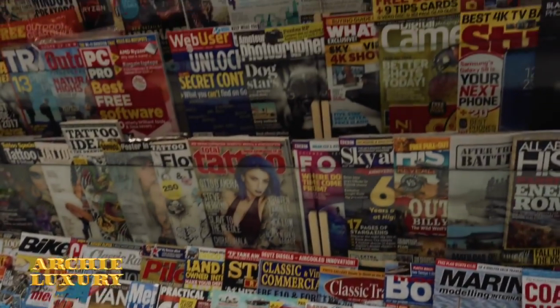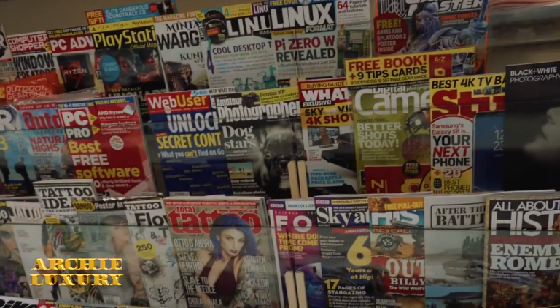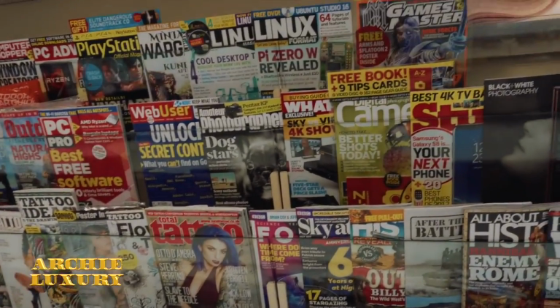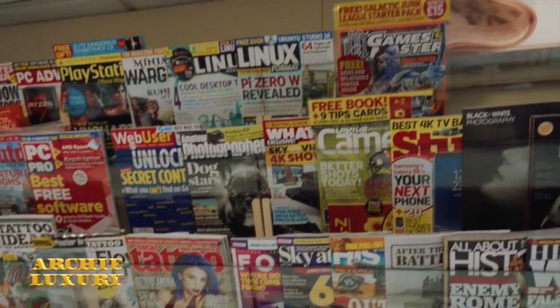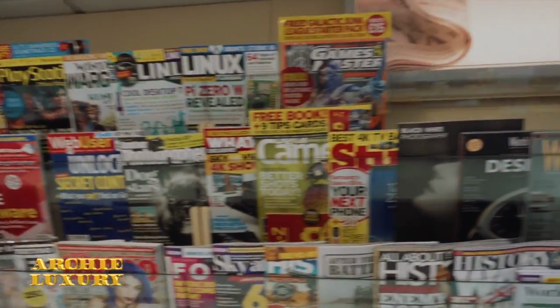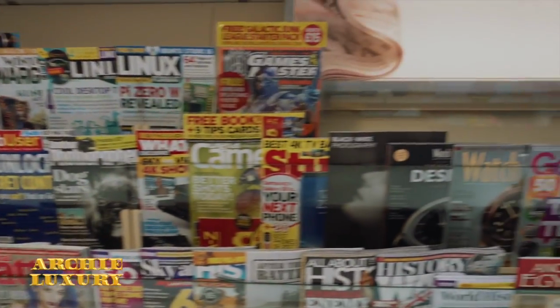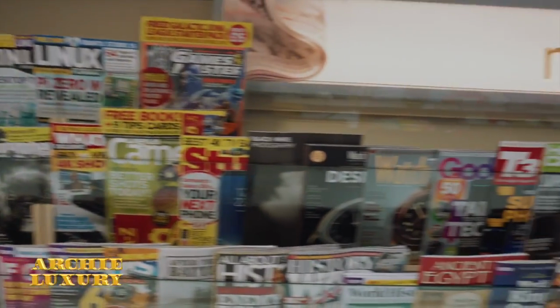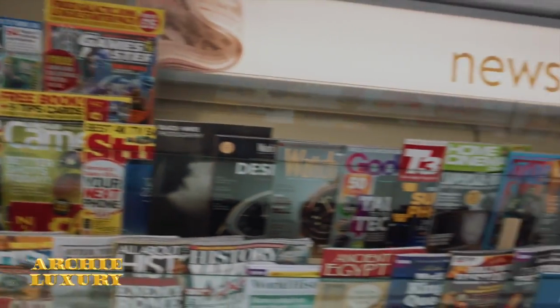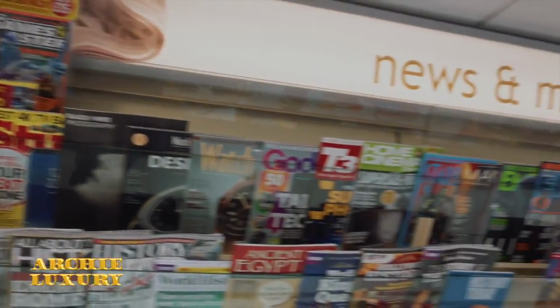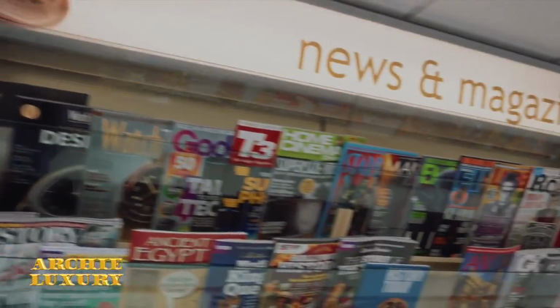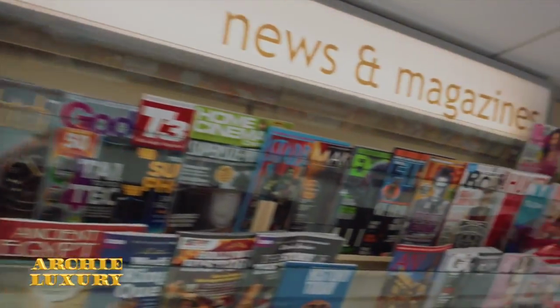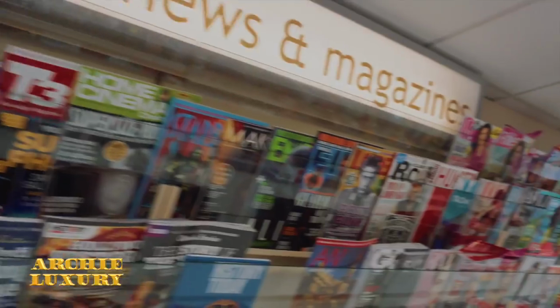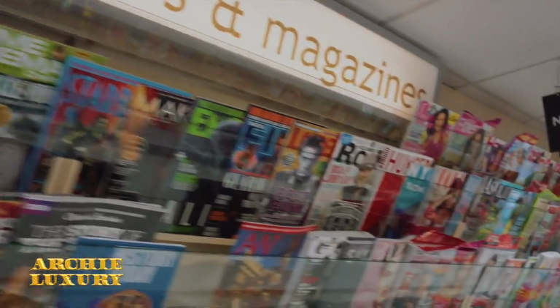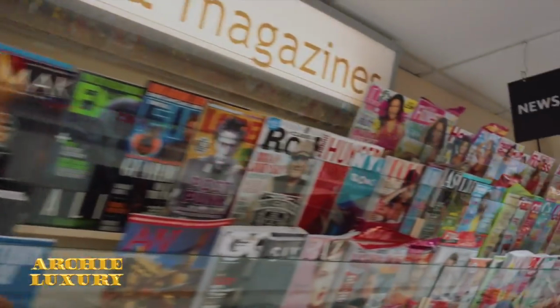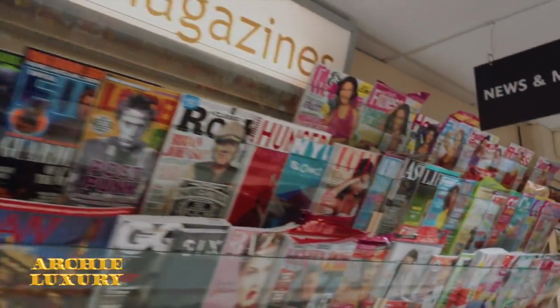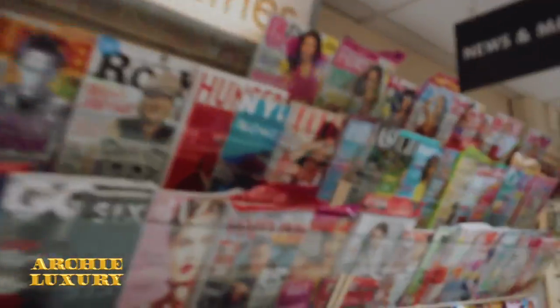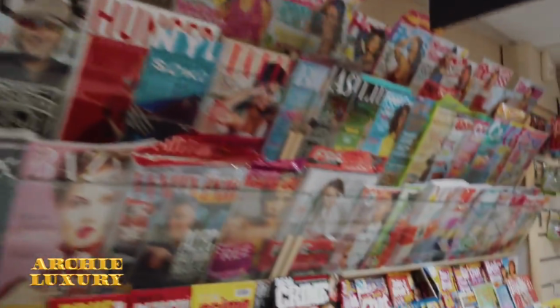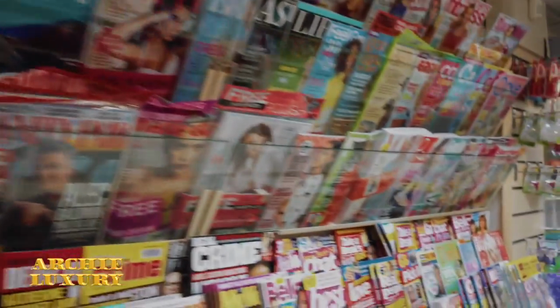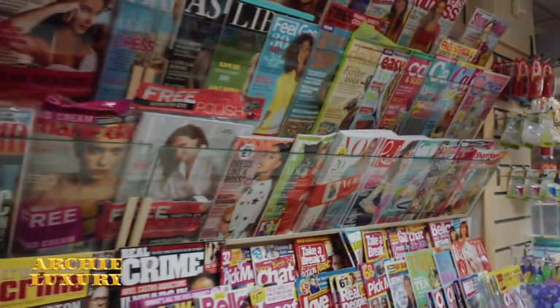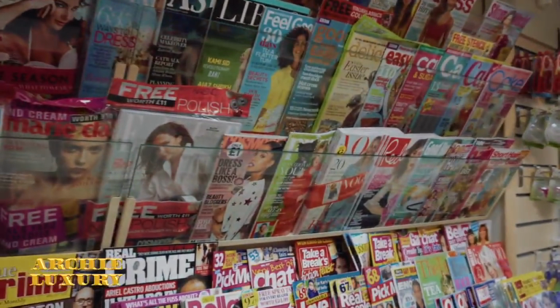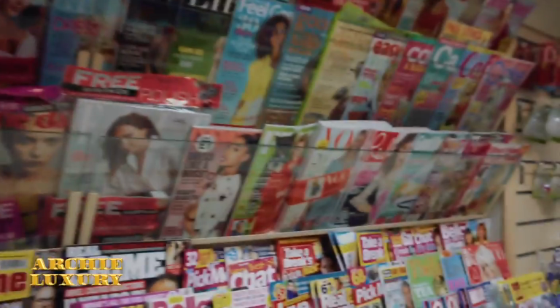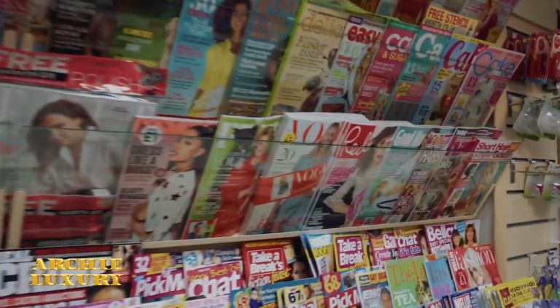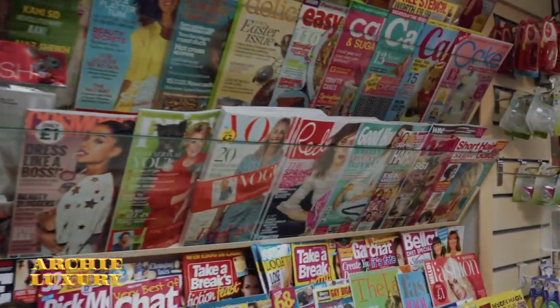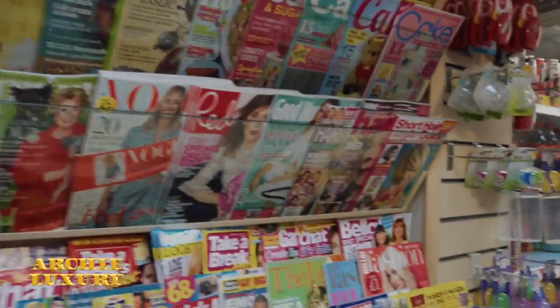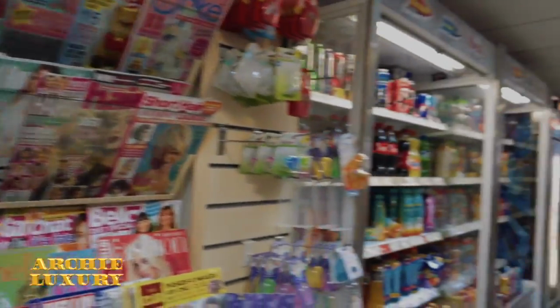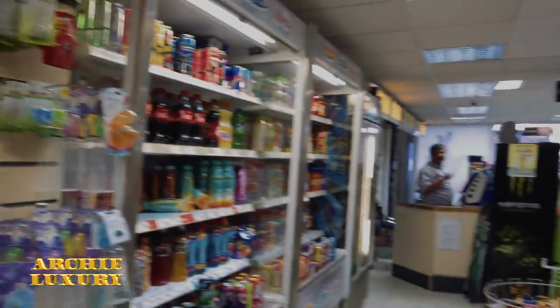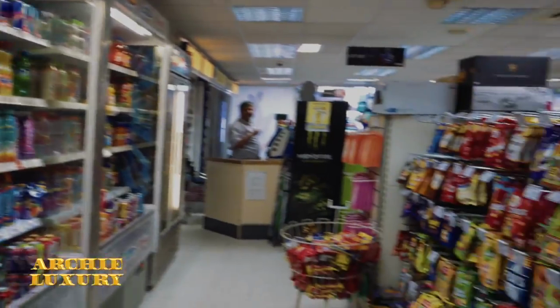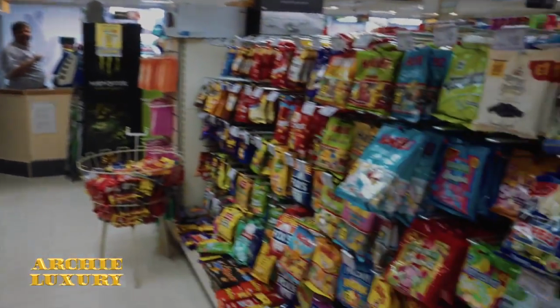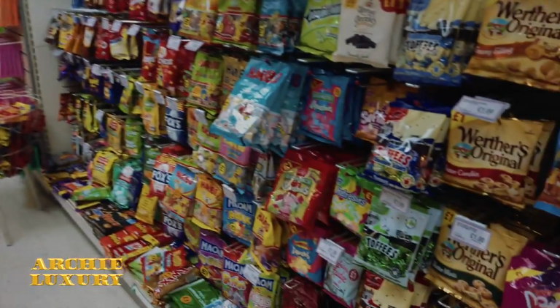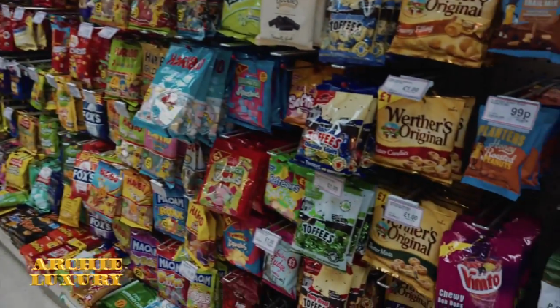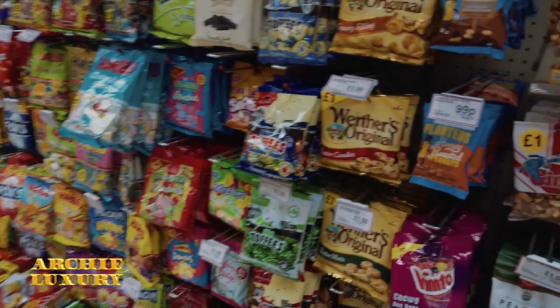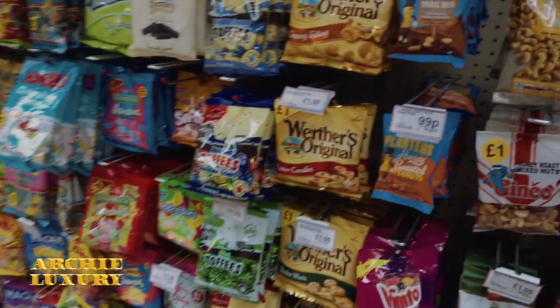Magazines — no top shelf here, because this is a Pakistani-owned corner shop, so they don't believe in that kind of thing. No top shelf, I'm afraid.